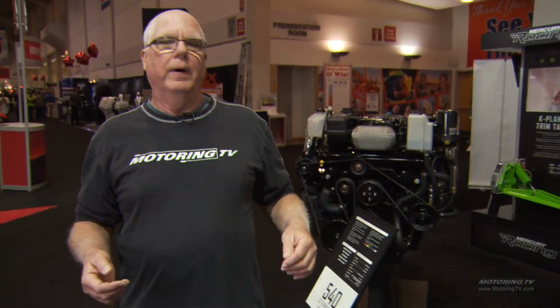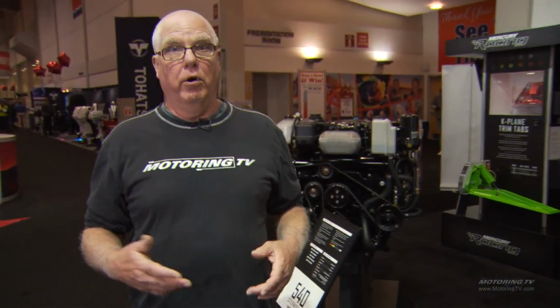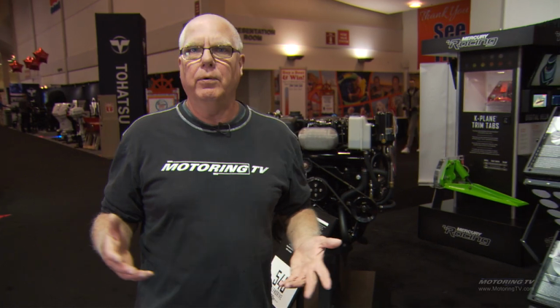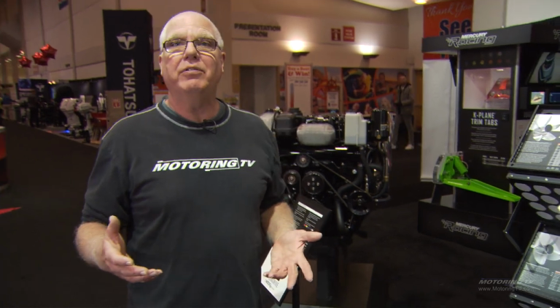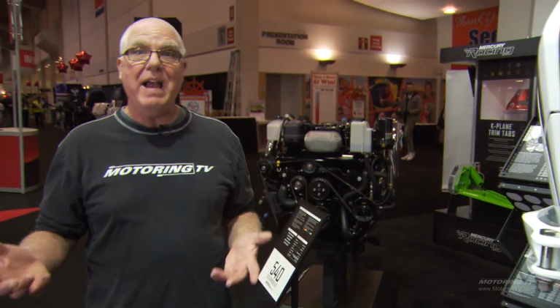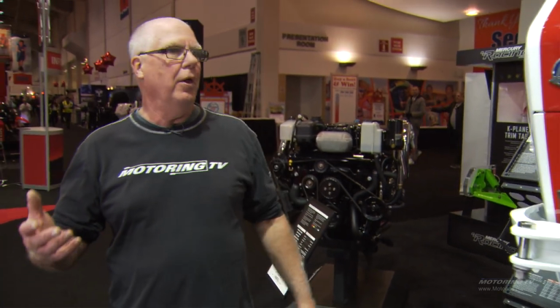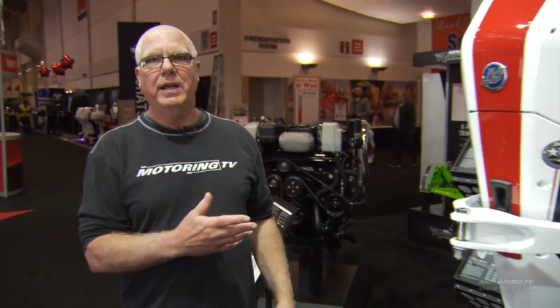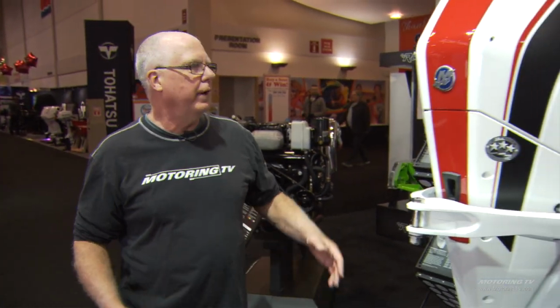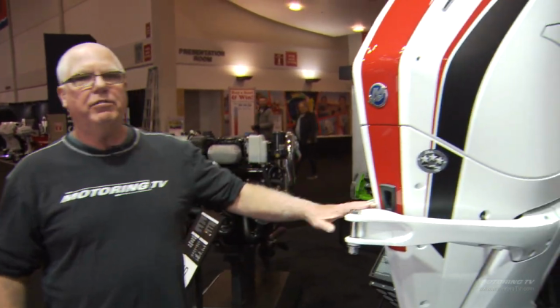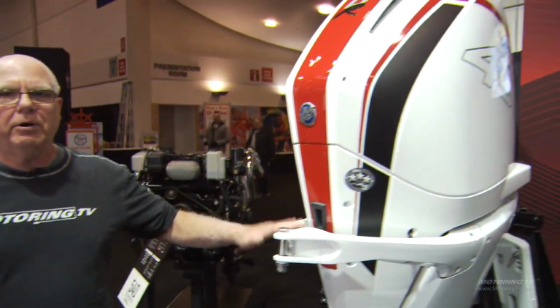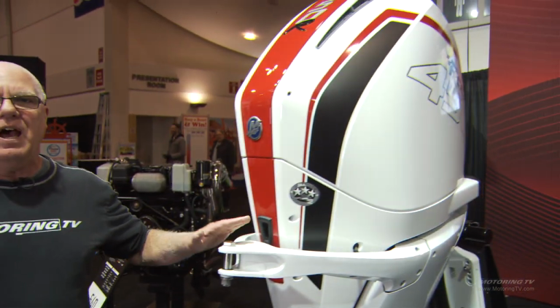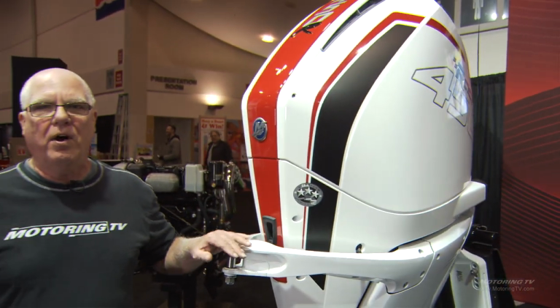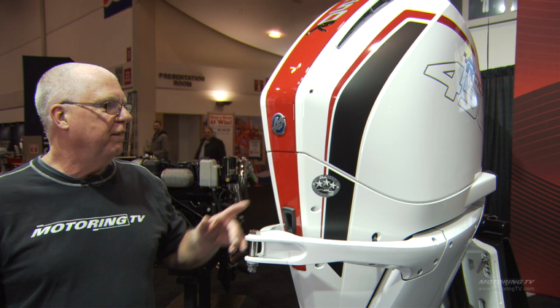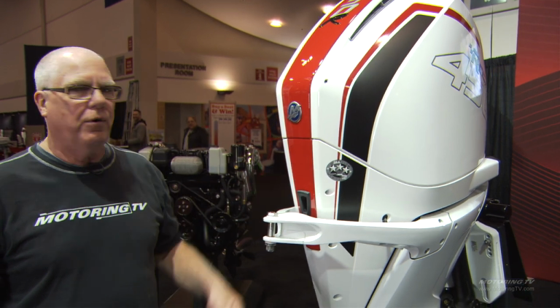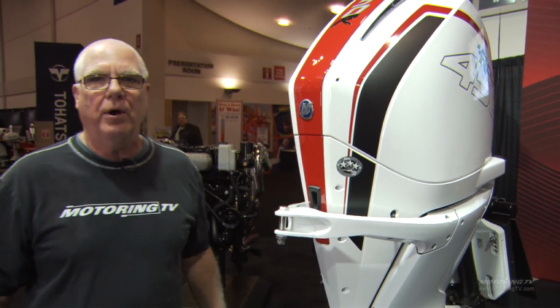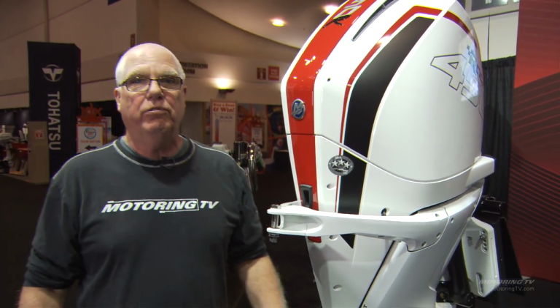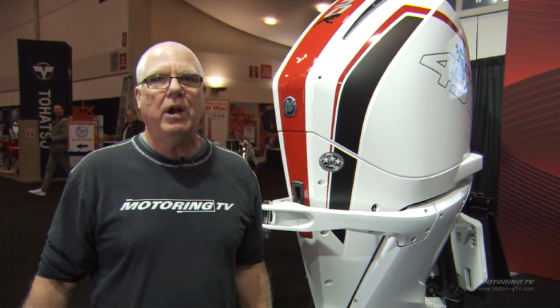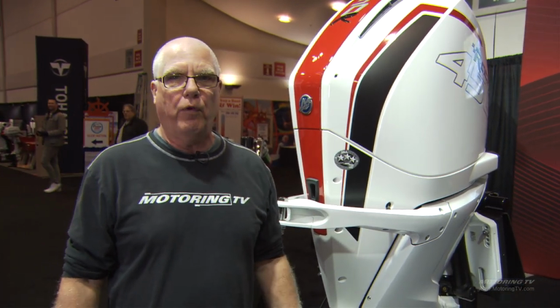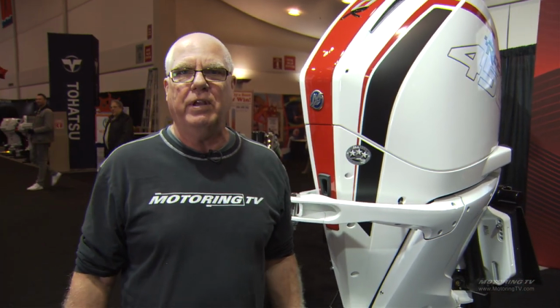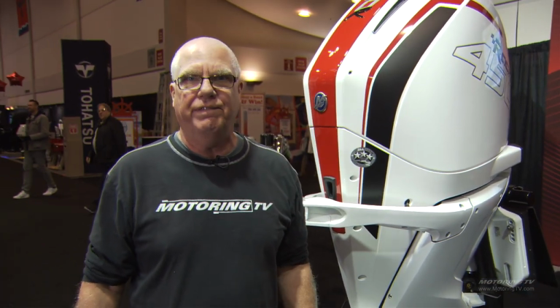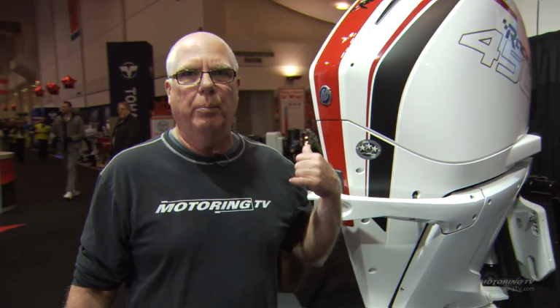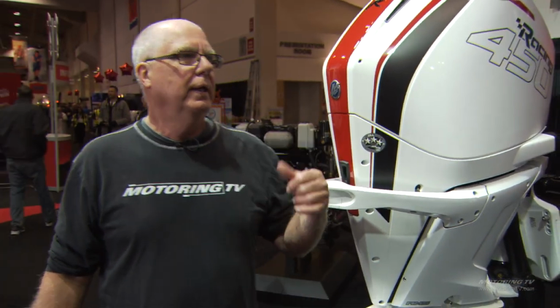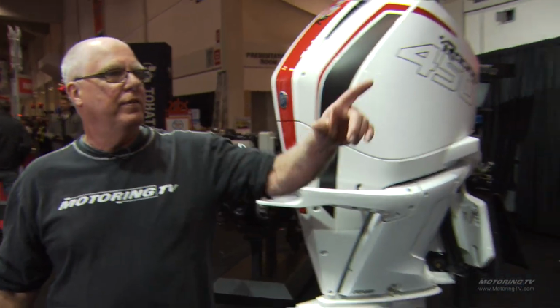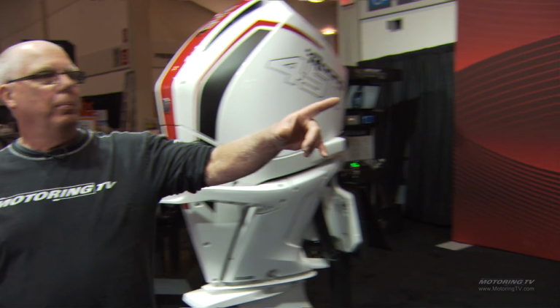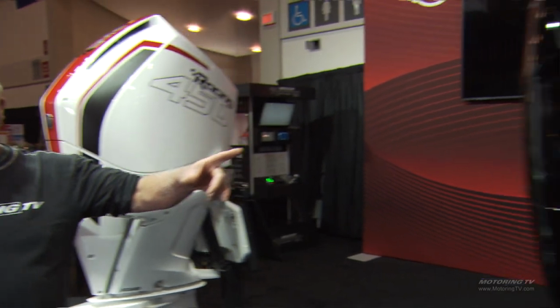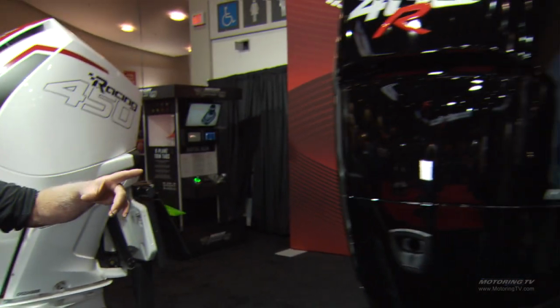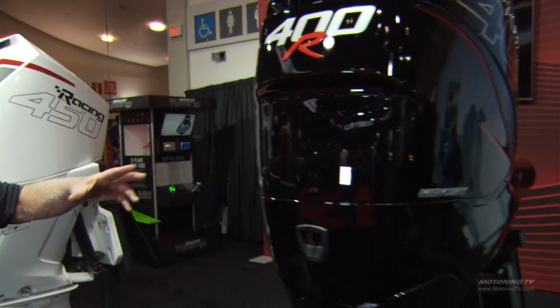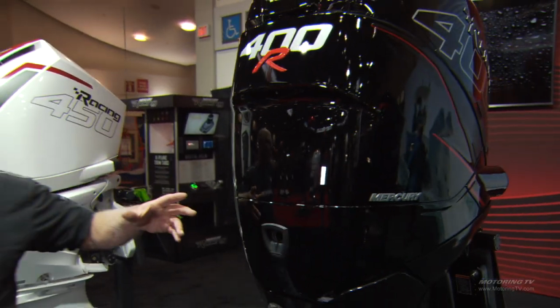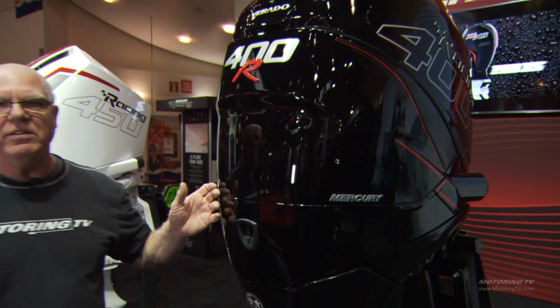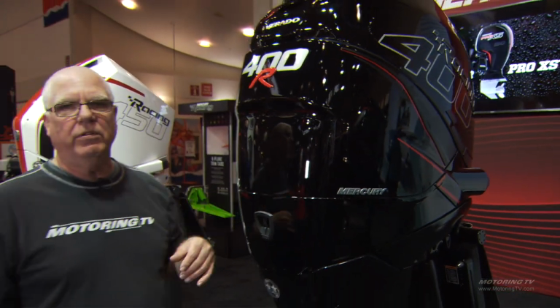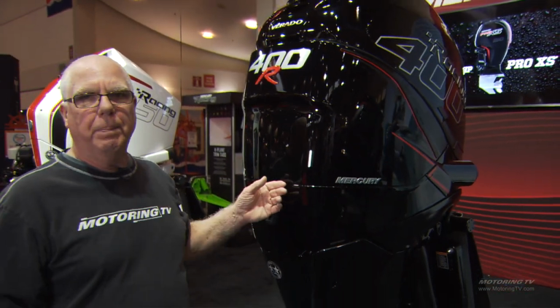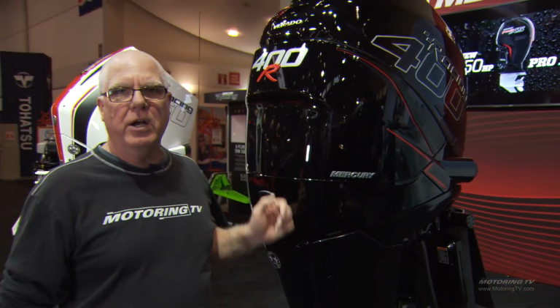Well, the horsepower race is alive and well in the marine industry. This year, Mercury's got a 450 horsepower supercharged 4.6 liter V8 outboard. This next outboard is 400 horsepower, inline six, supercharged.